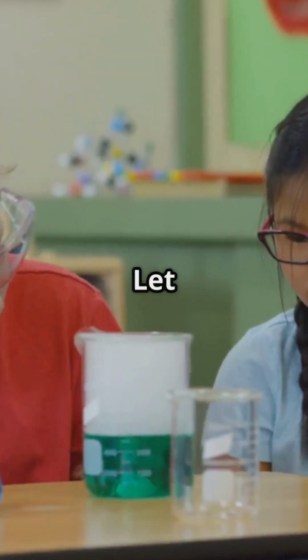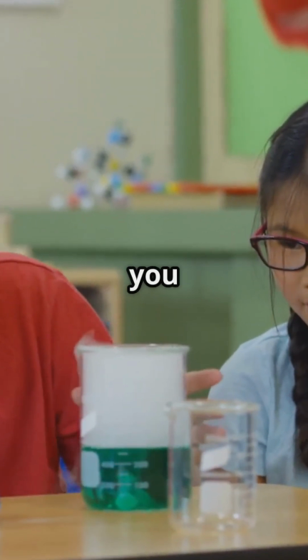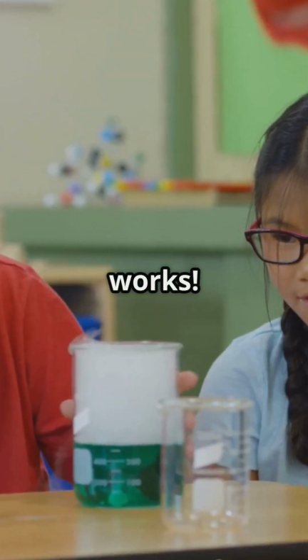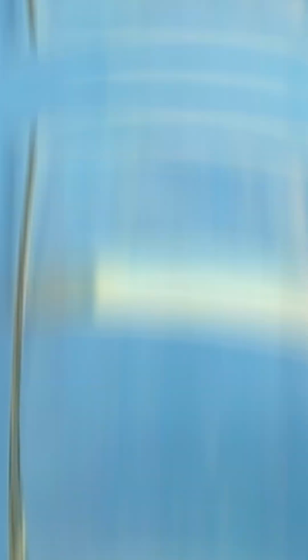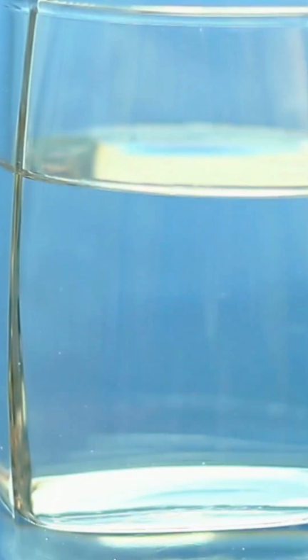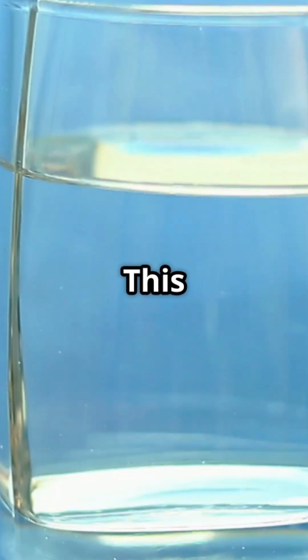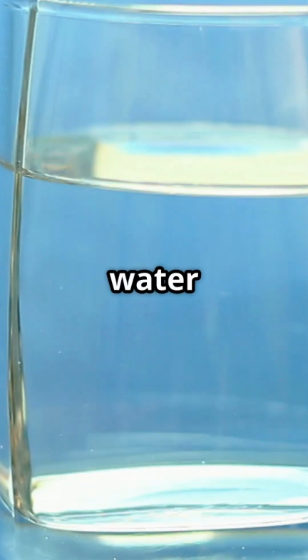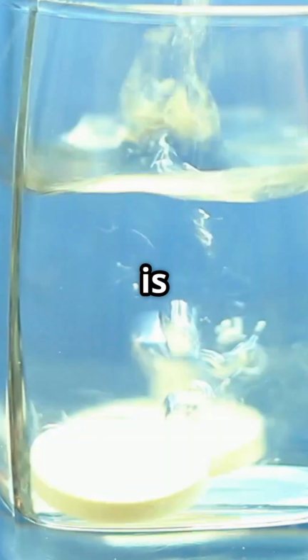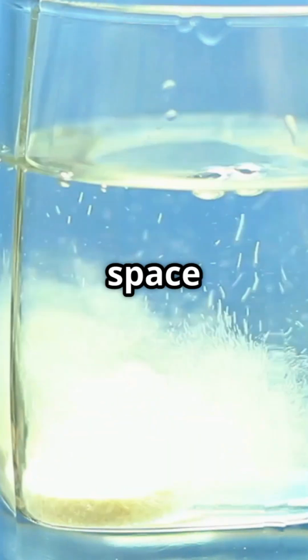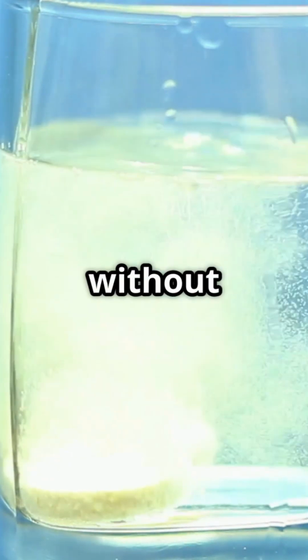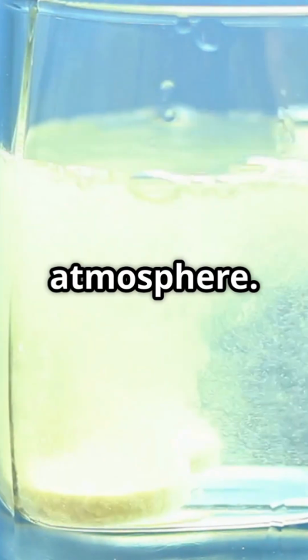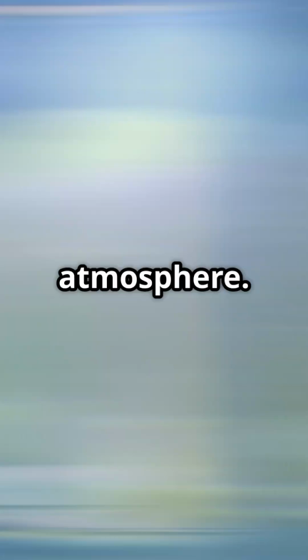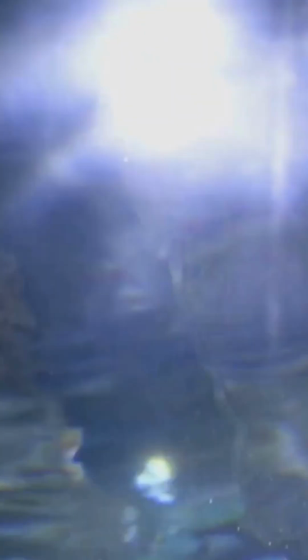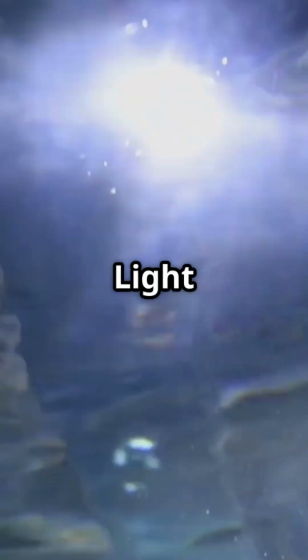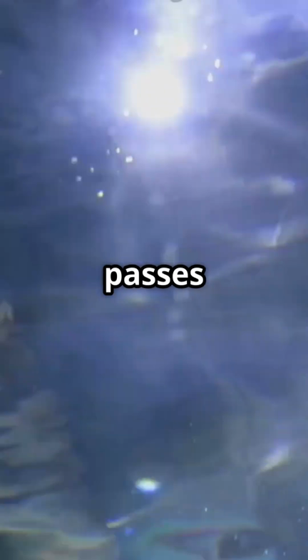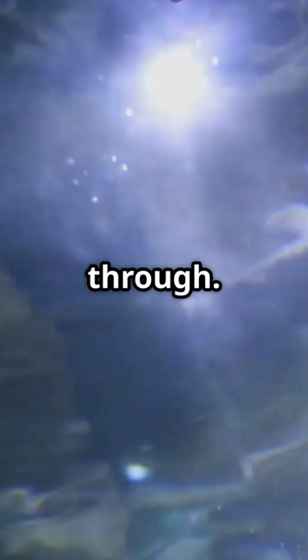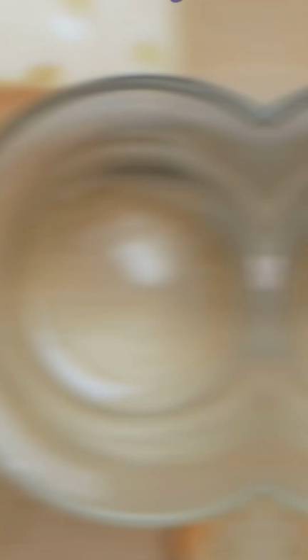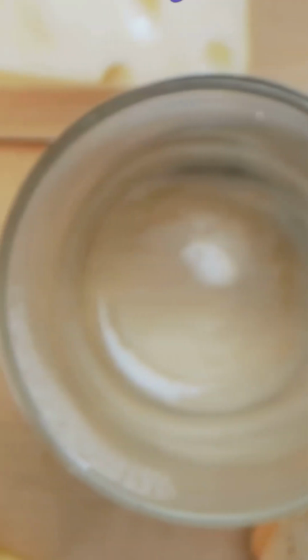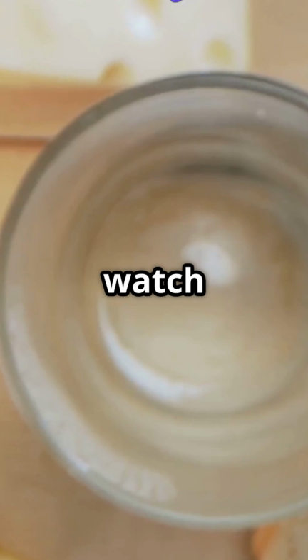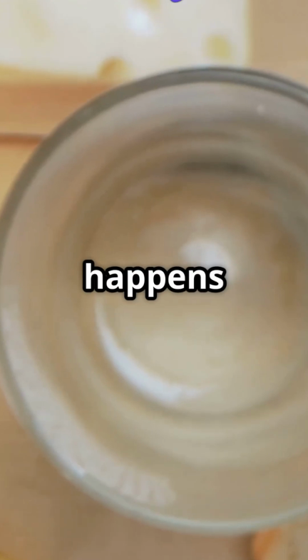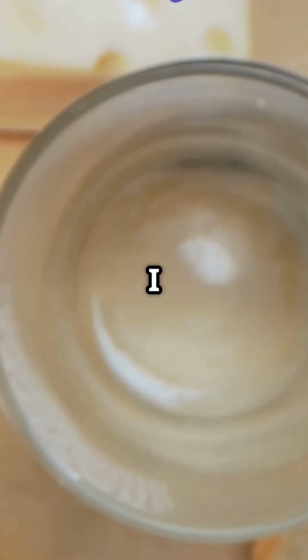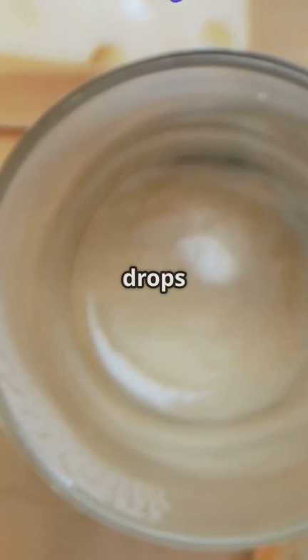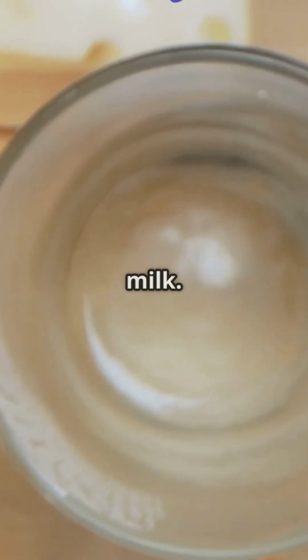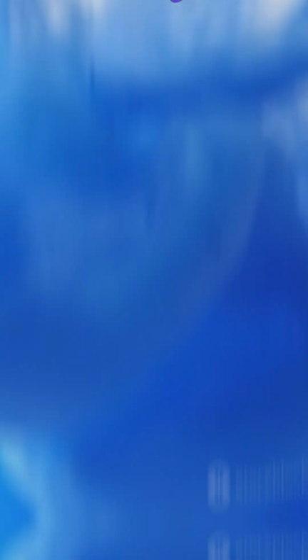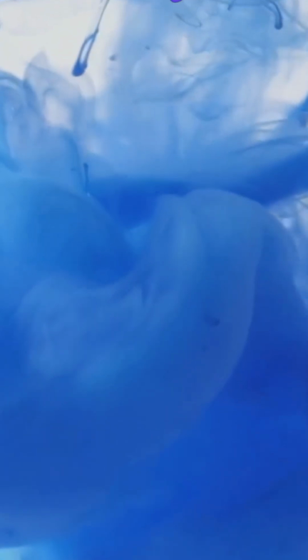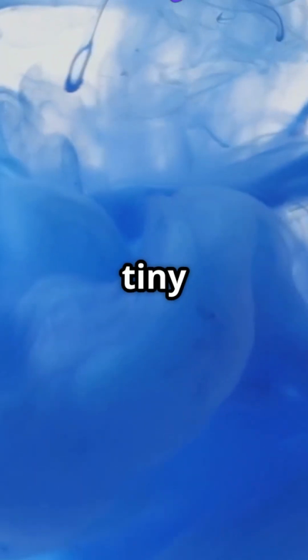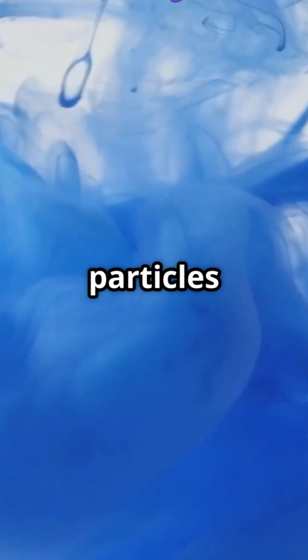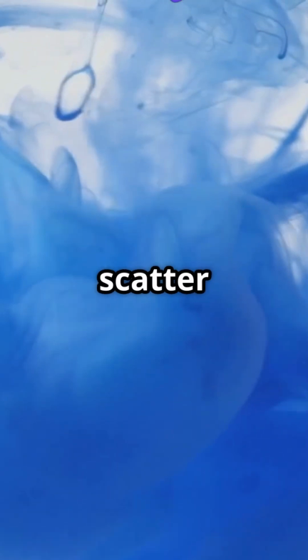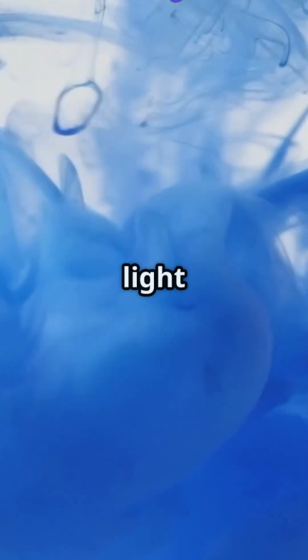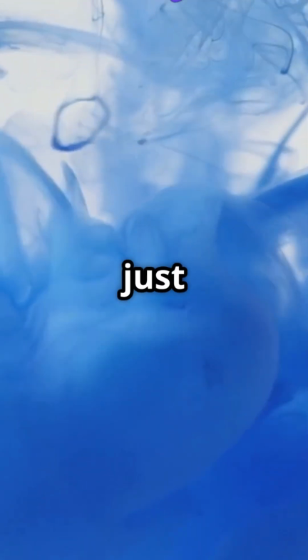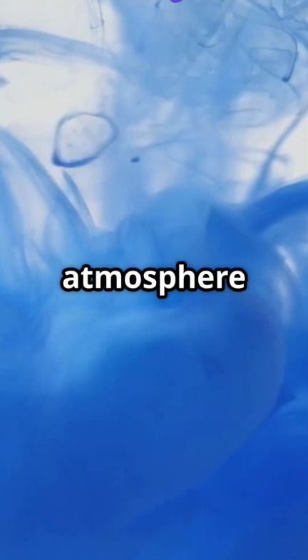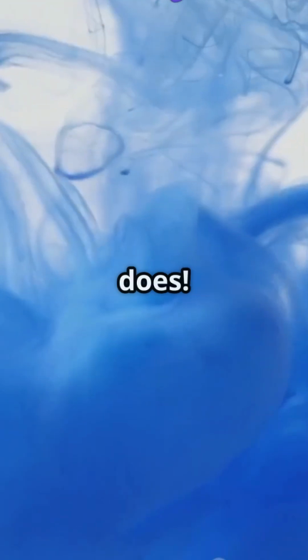Let me show you how this works. This clear water is like space without an atmosphere — light passes straight through. But watch what happens when I add a few drops of milk. The tiny particles scatter blue light just like our atmosphere does.